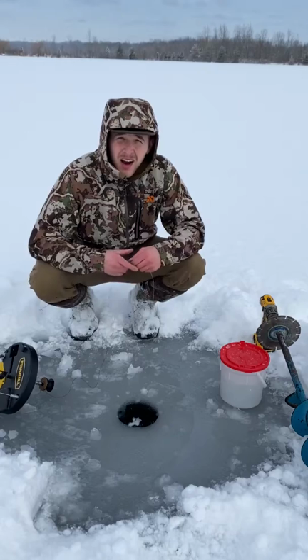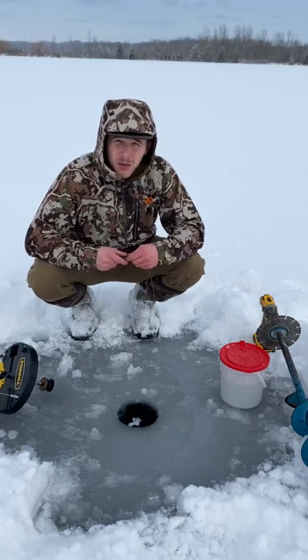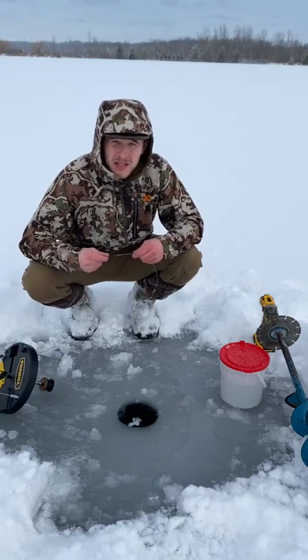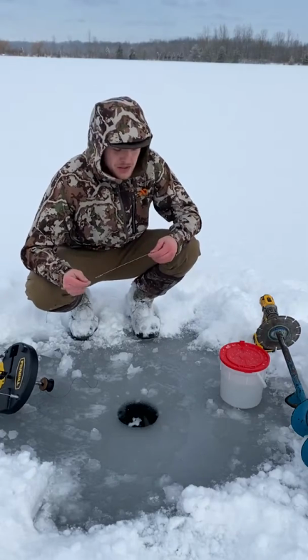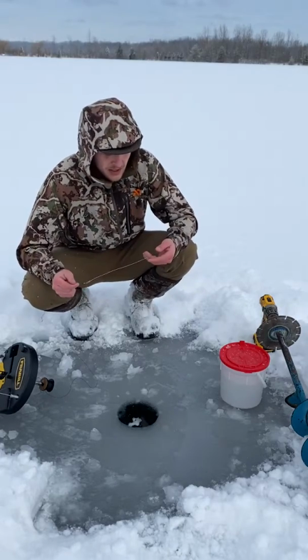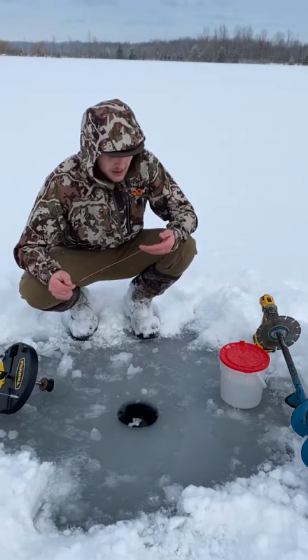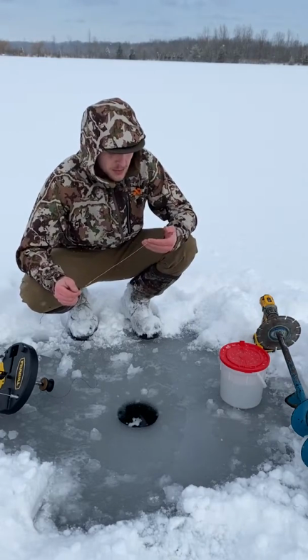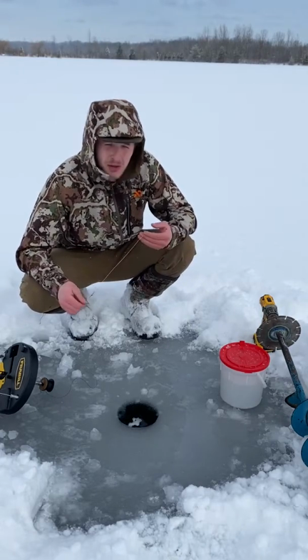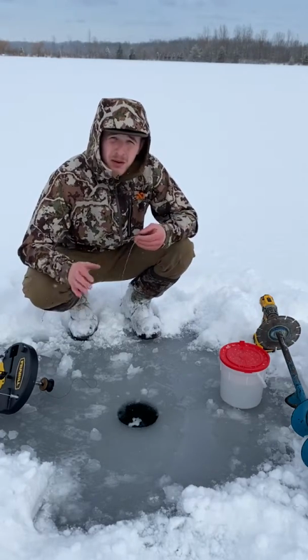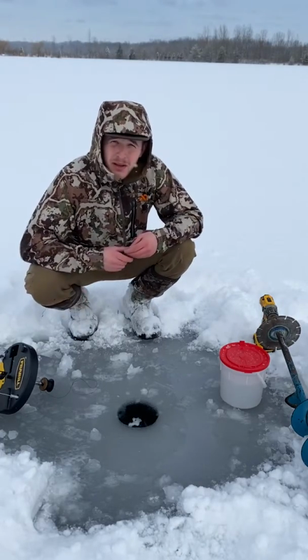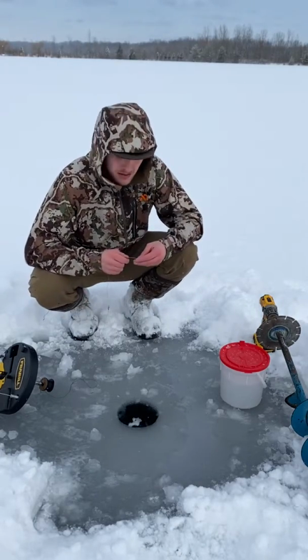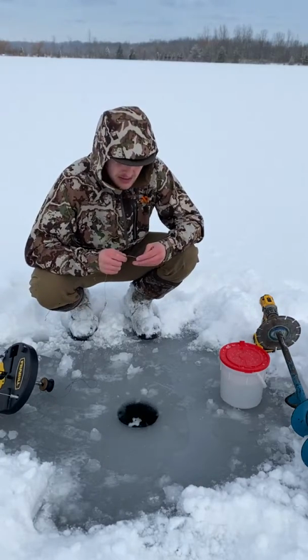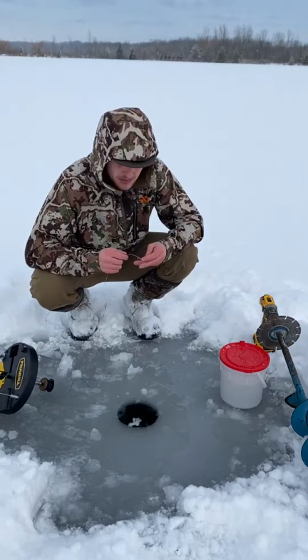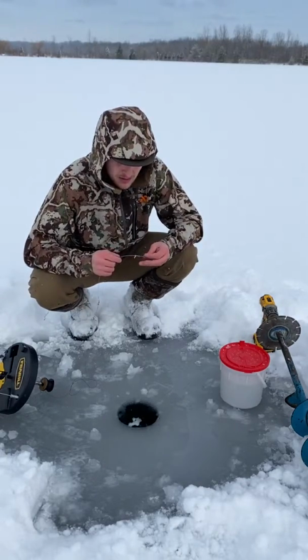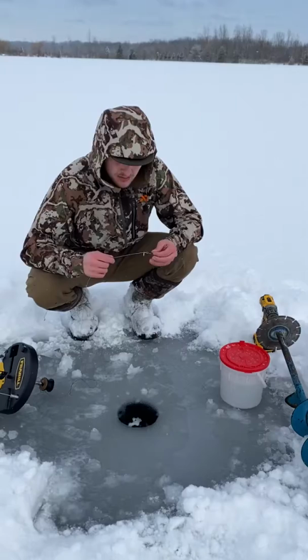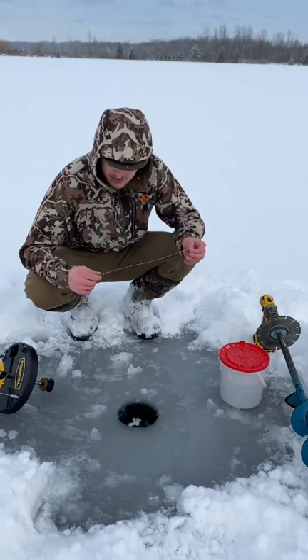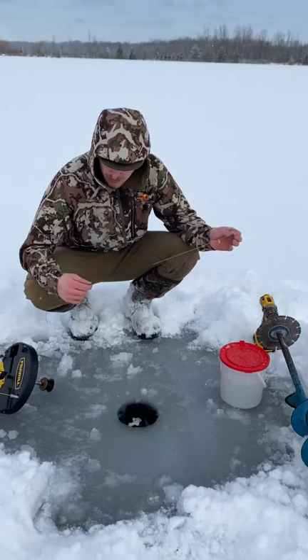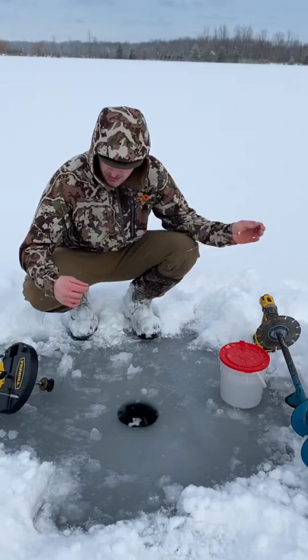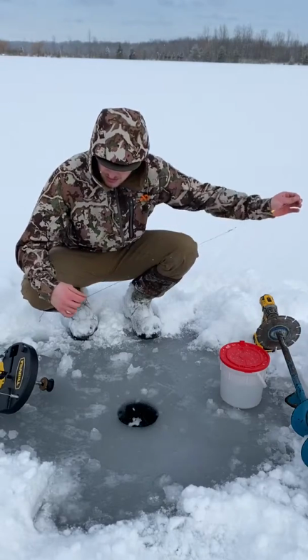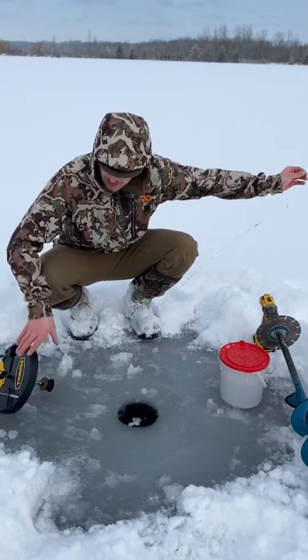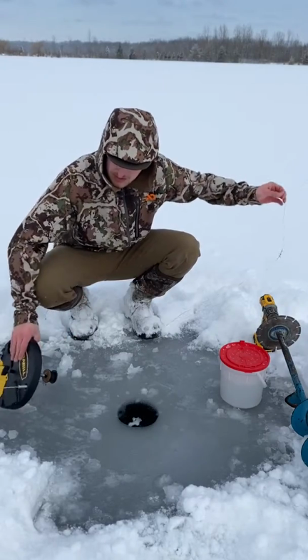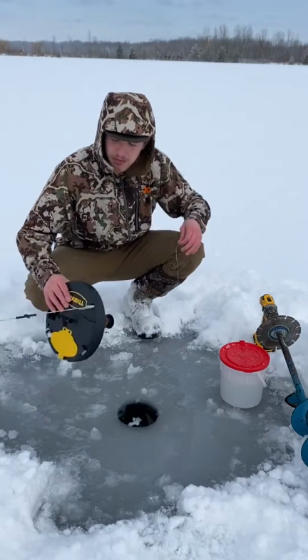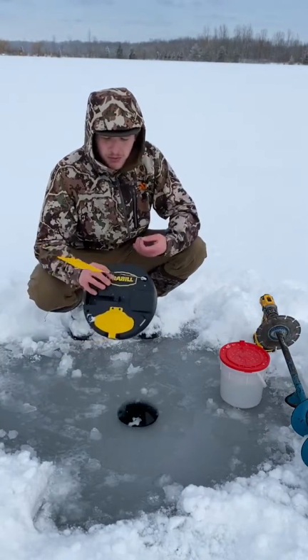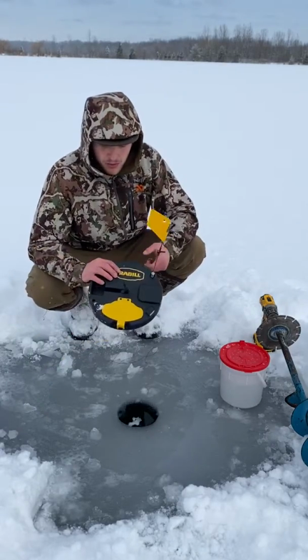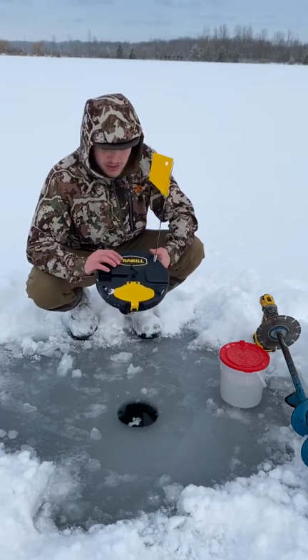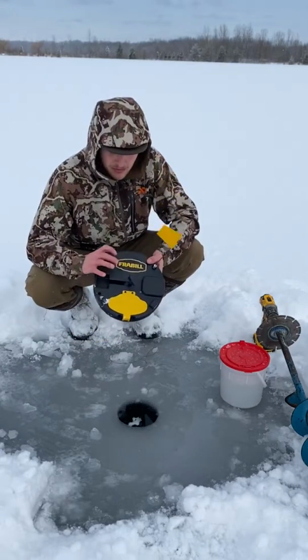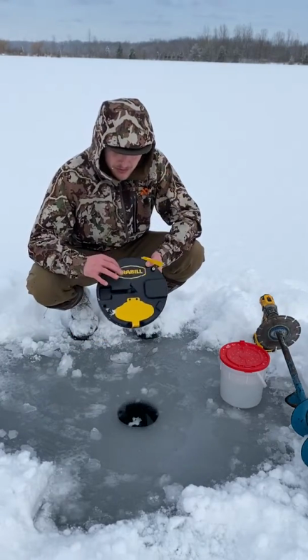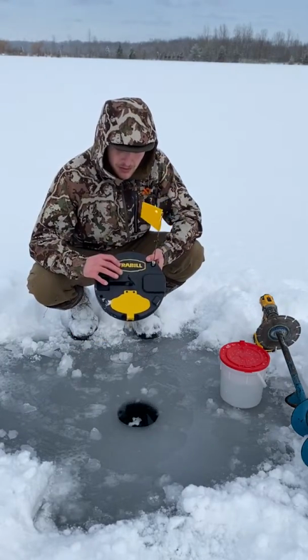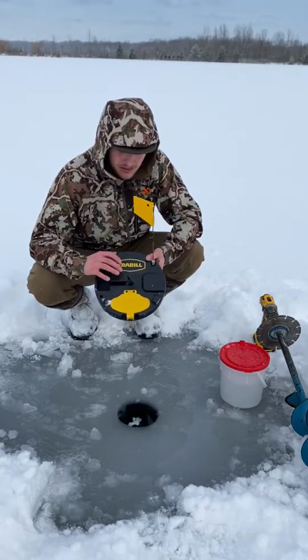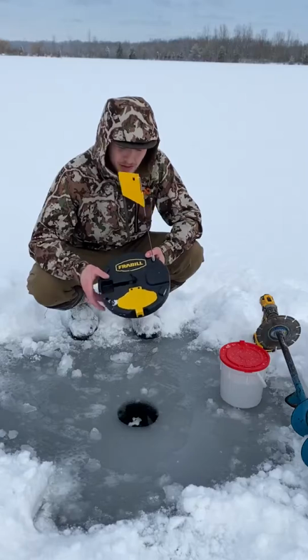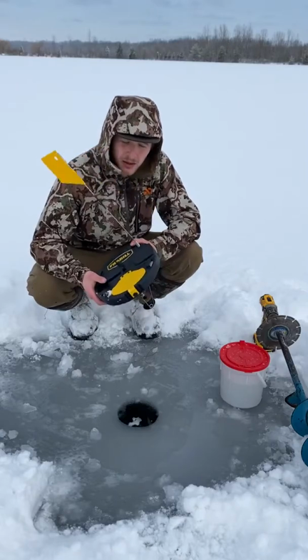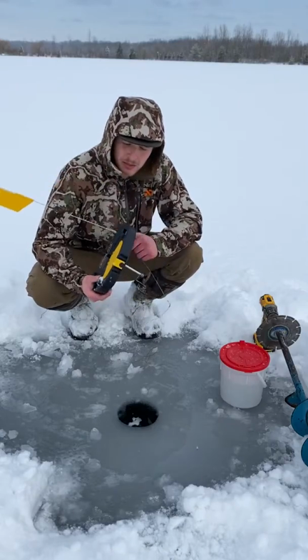All right, so we're out tip-up fishing and I'm going to show you guys how I rig my tip-ups. It's very simple. This is my tip-up — this is a pro-thermal tip-up by Frable. It's a great, great tip-up.